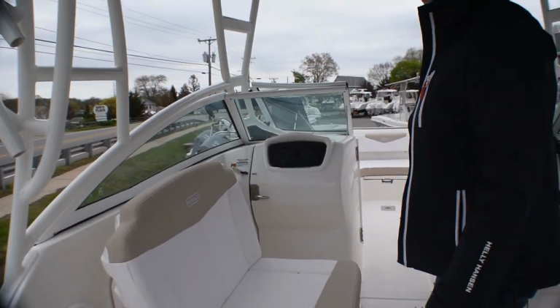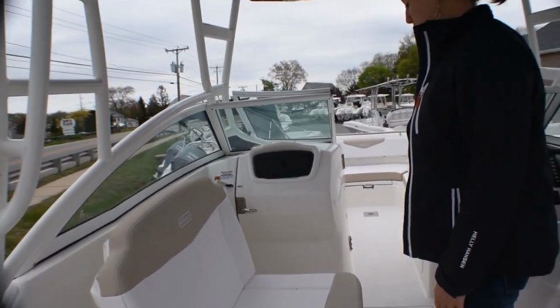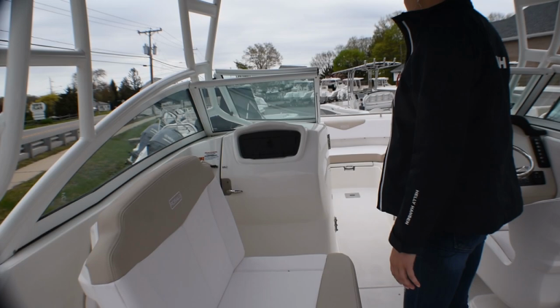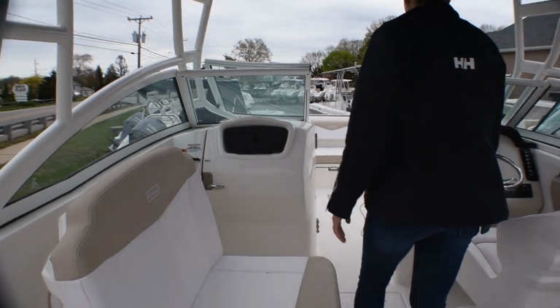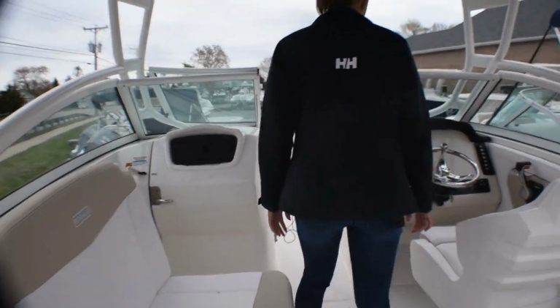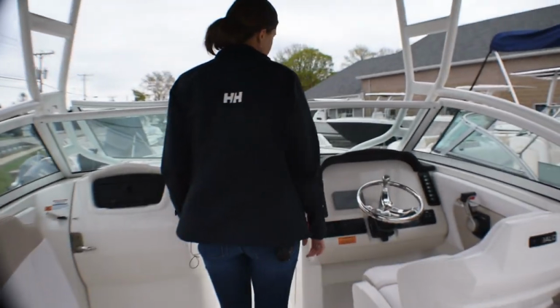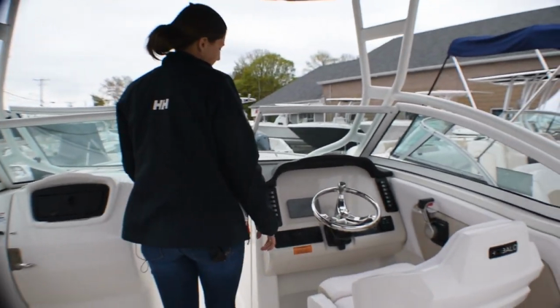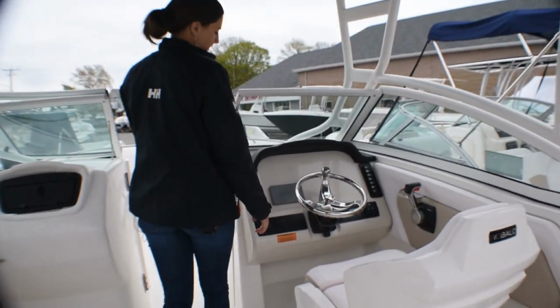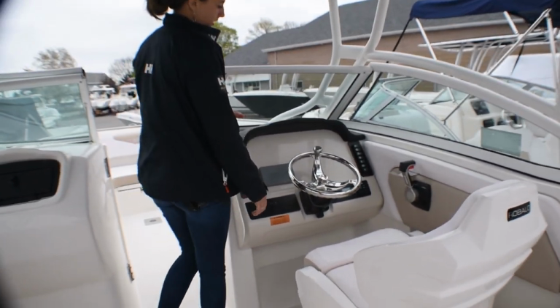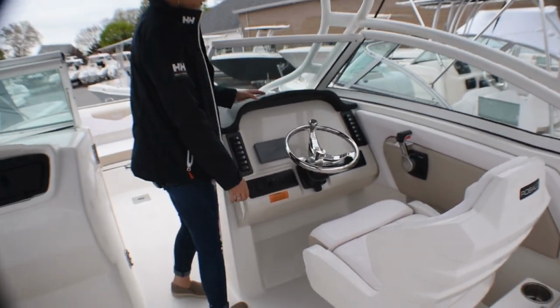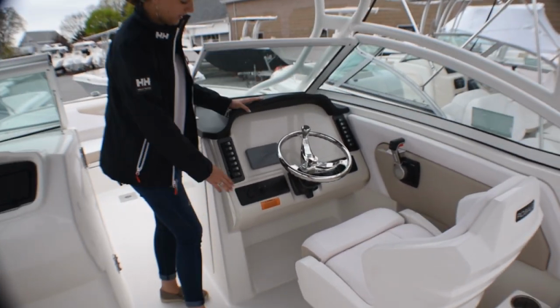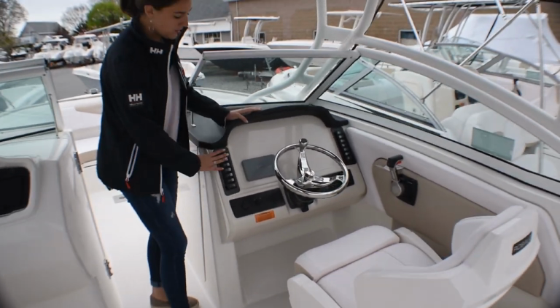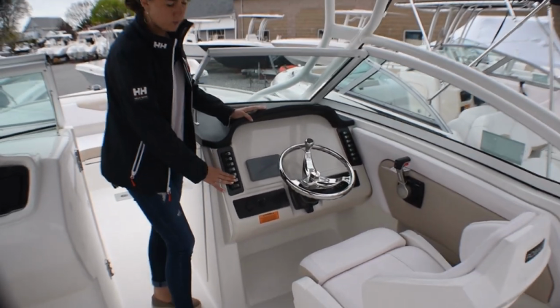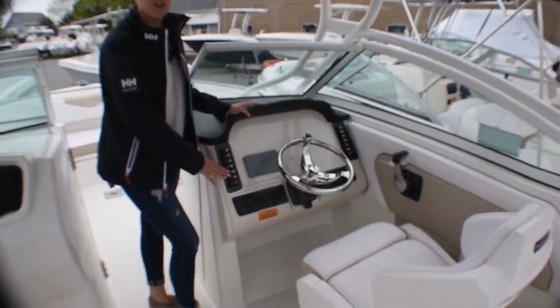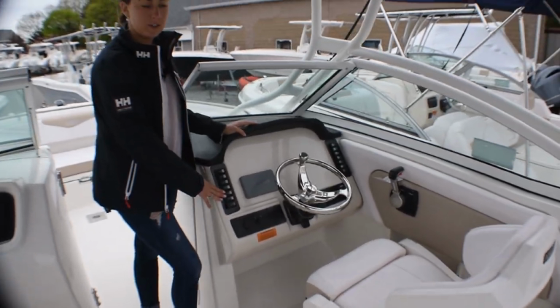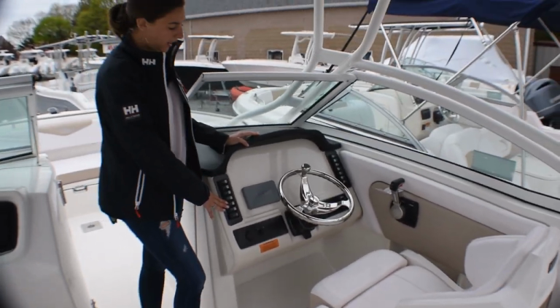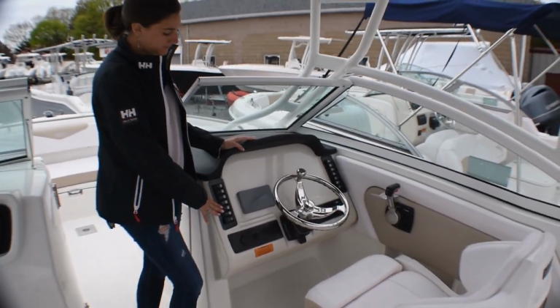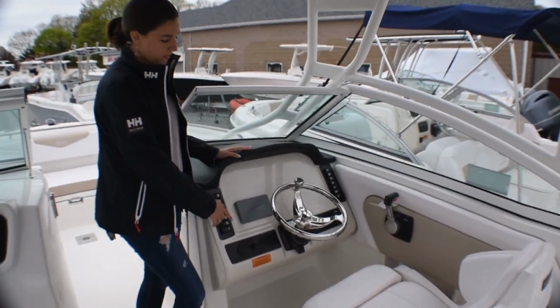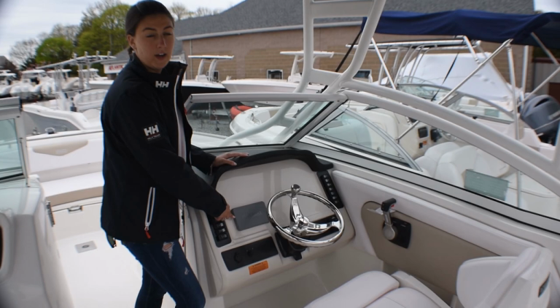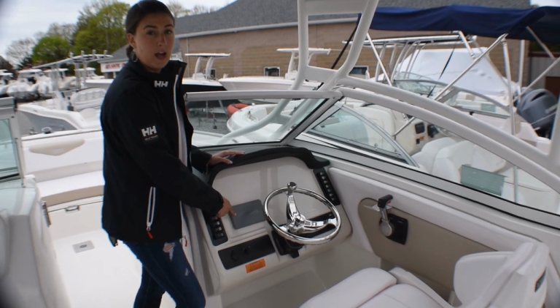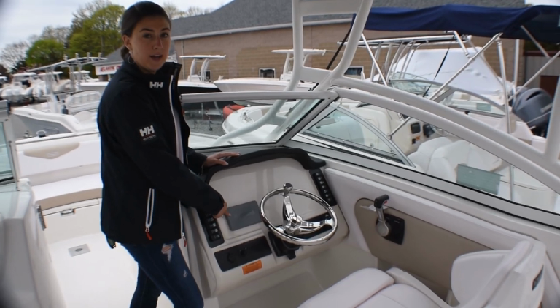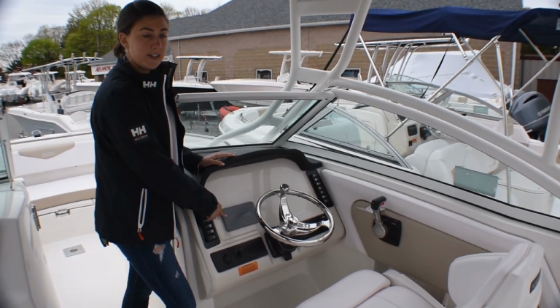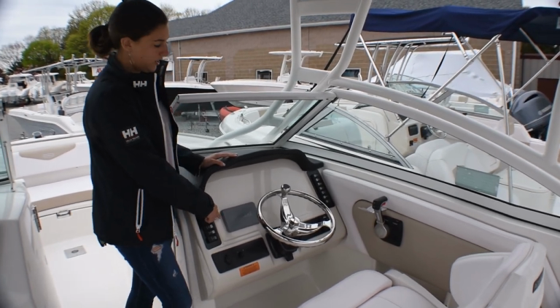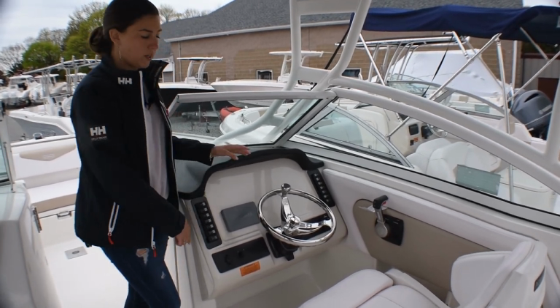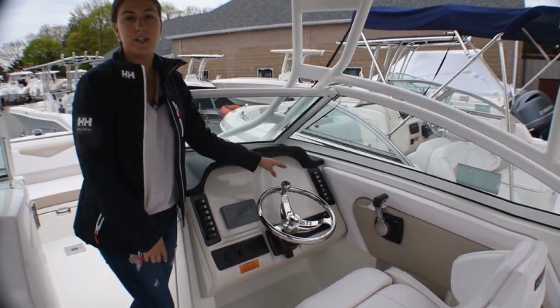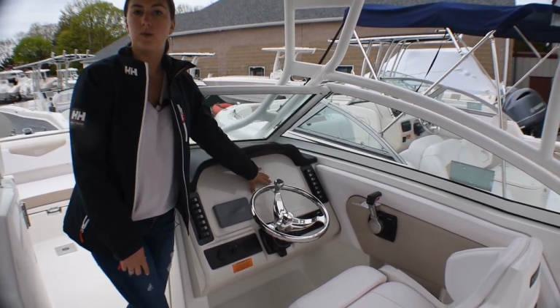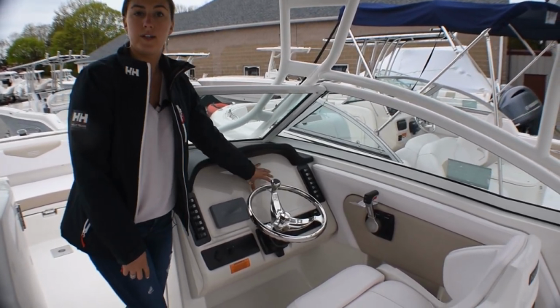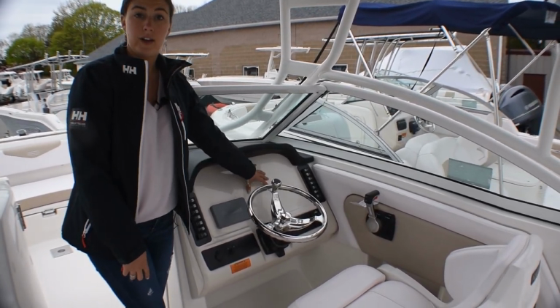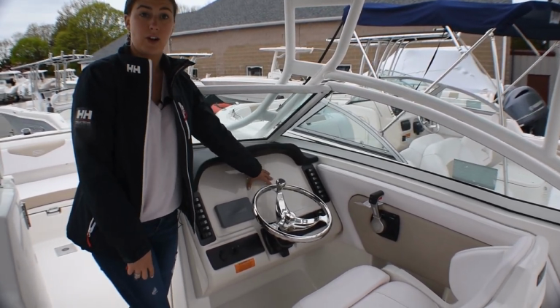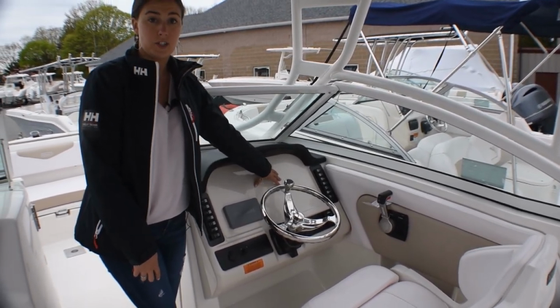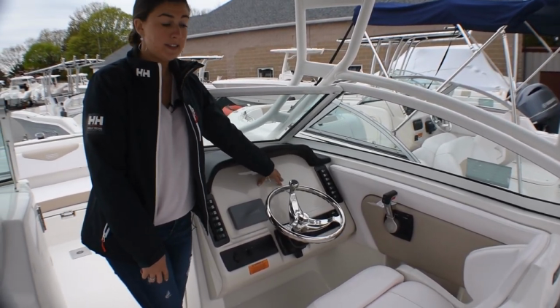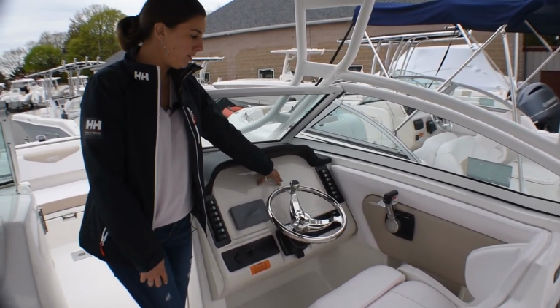Moving up to the helm area, we've got nice visible switches on either side. We've got our Yamaha gauge, and then you've got plenty of room for another electronic screen there.